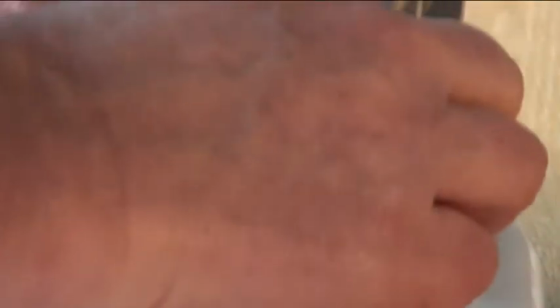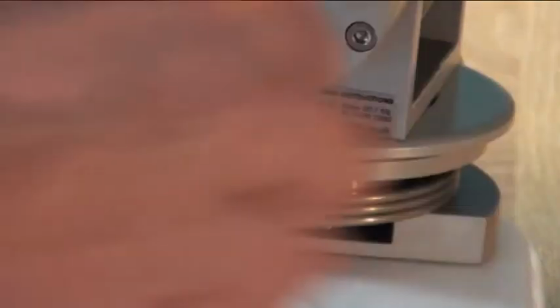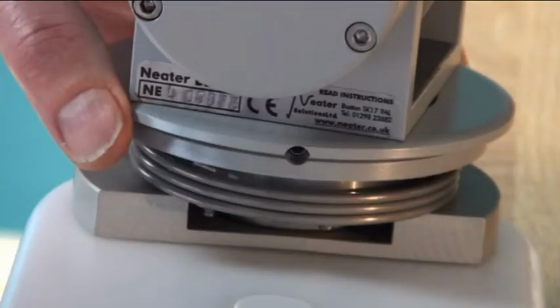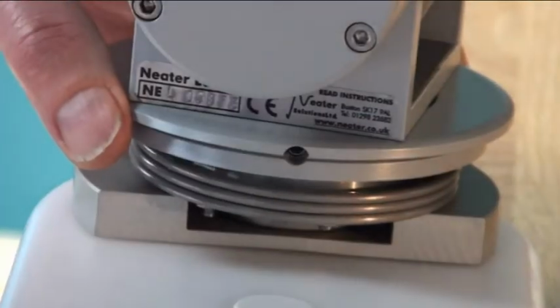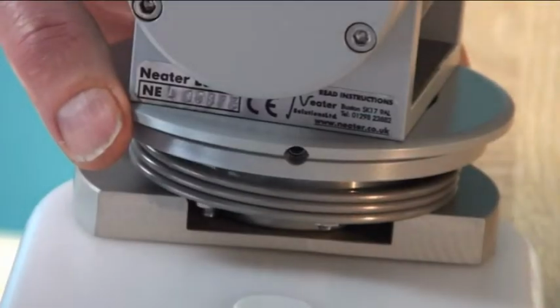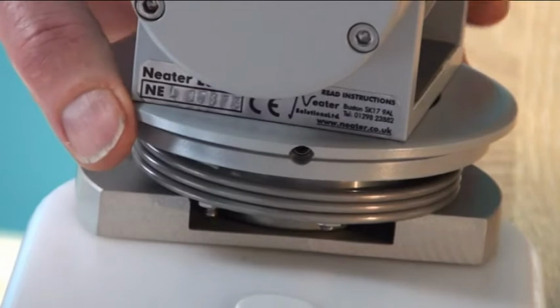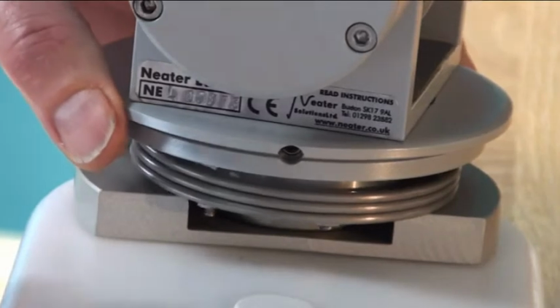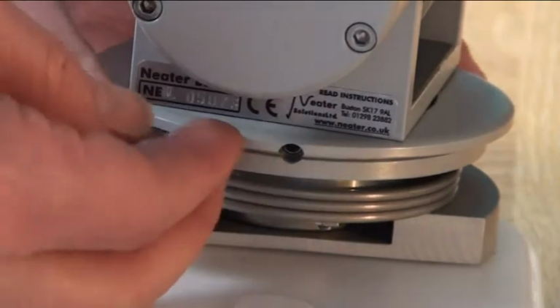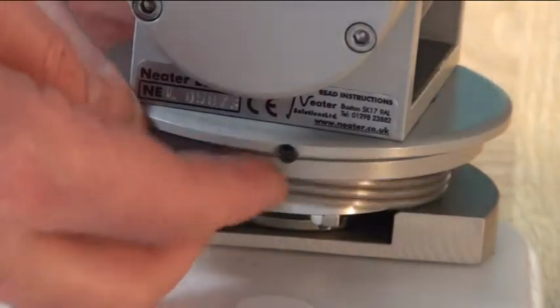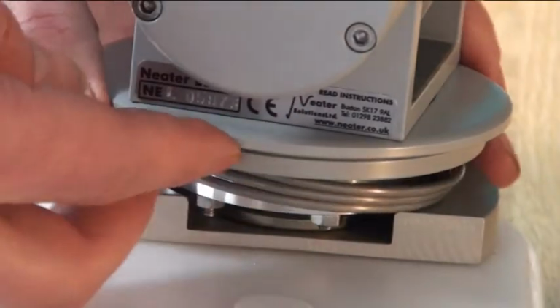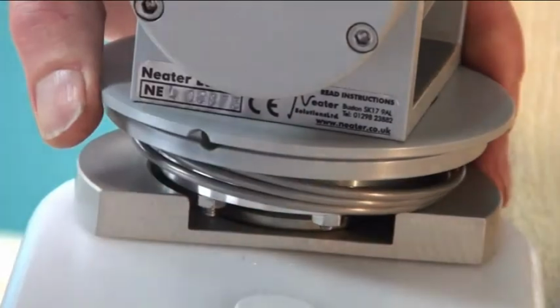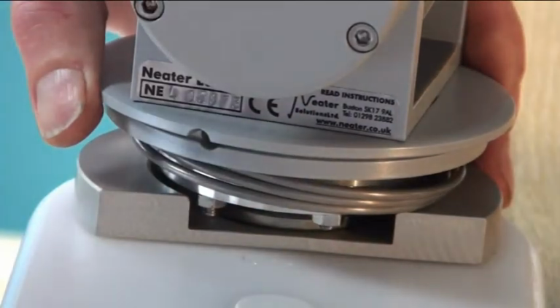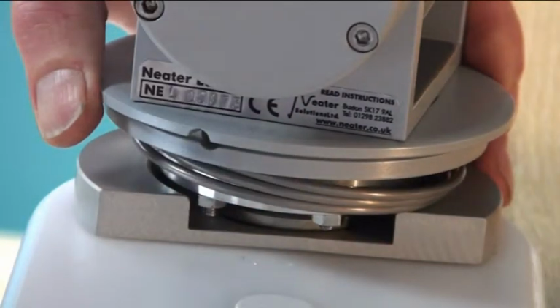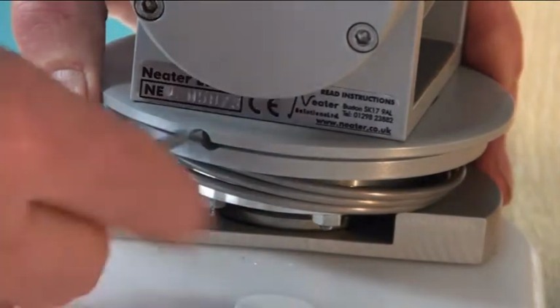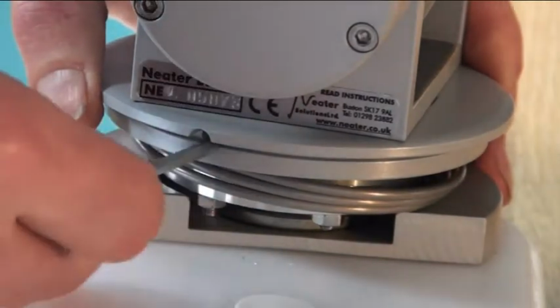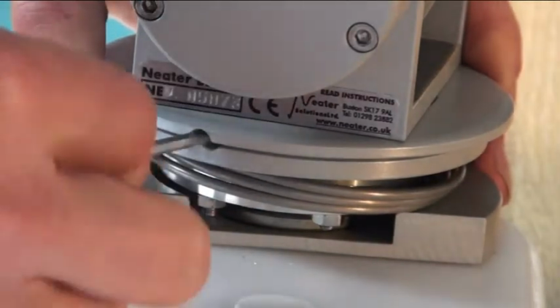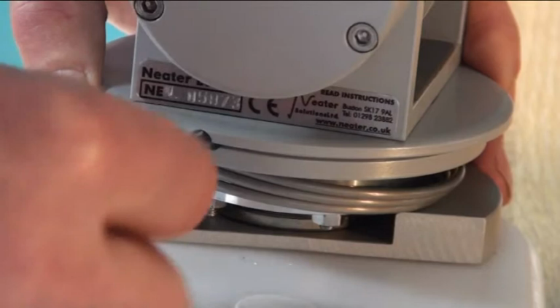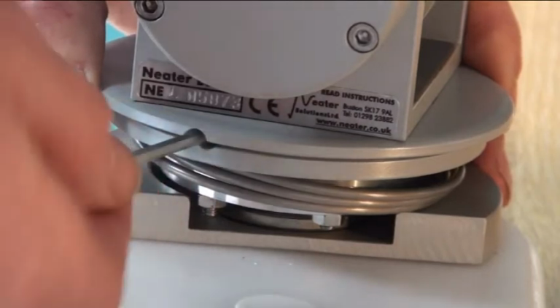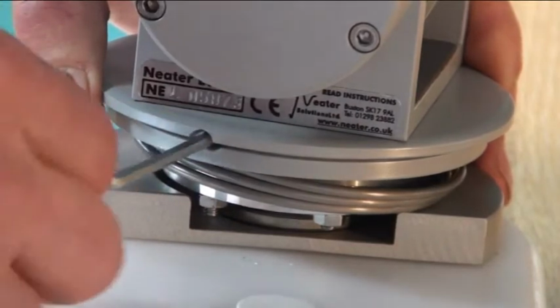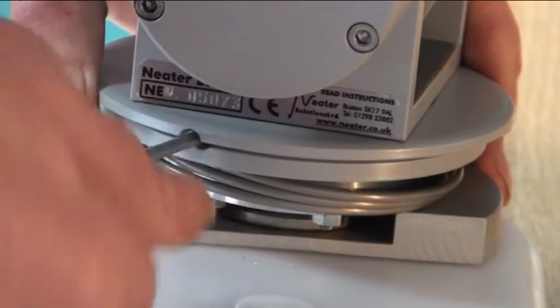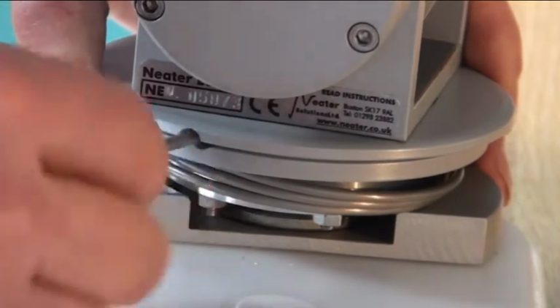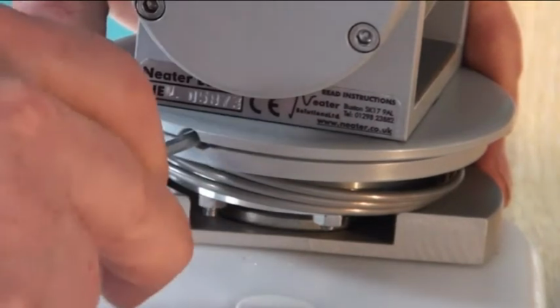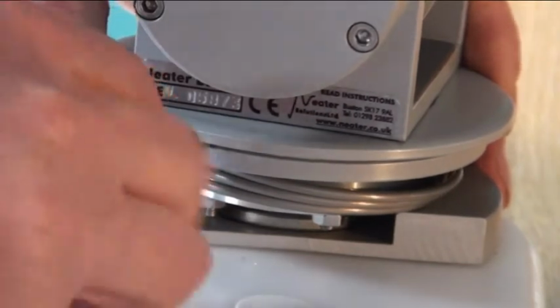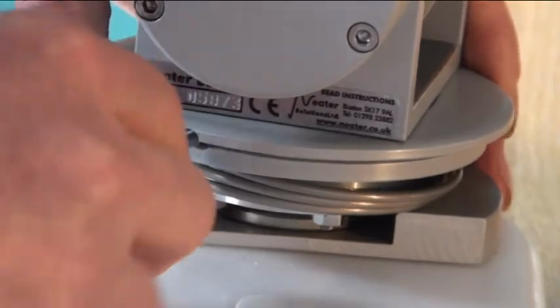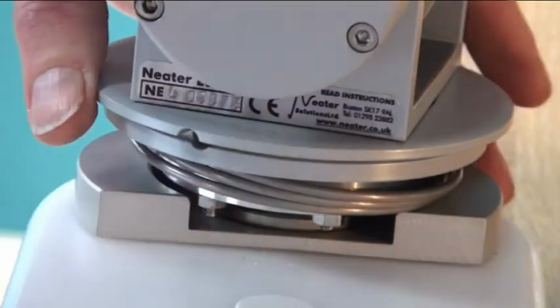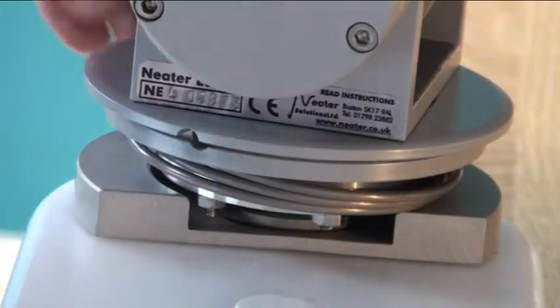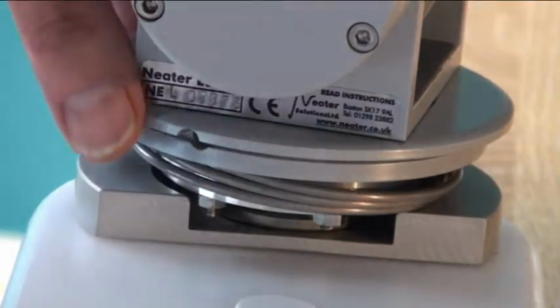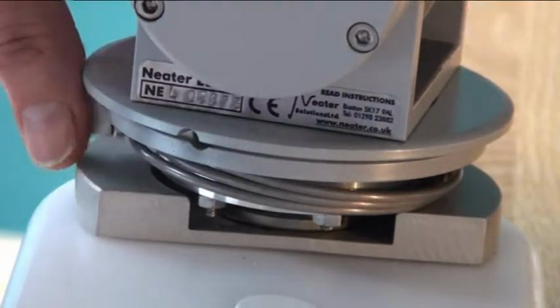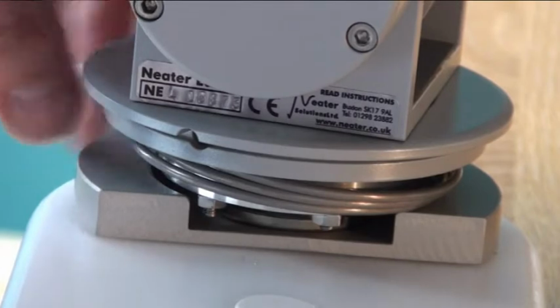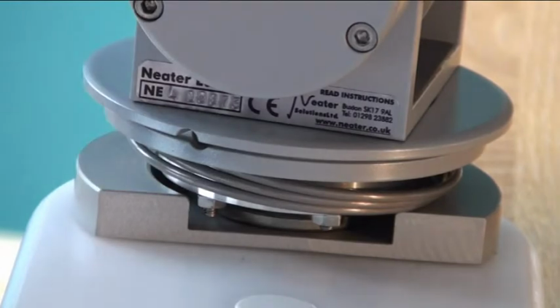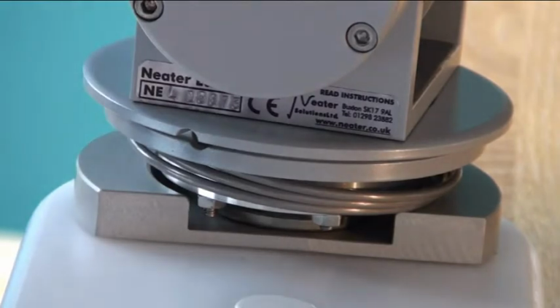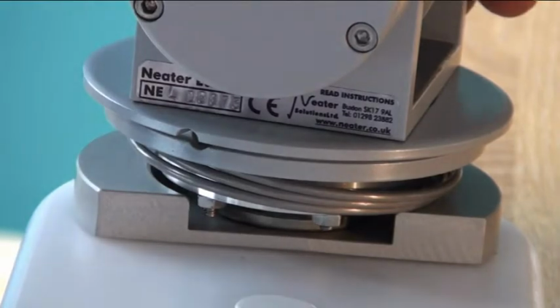If you want more tension on the spring to make the arm go faster, turn this clockwise a little bit before re-tightening if it's a right-handed unit, anti-clockwise if it's left-handed, and then readjust the stops.